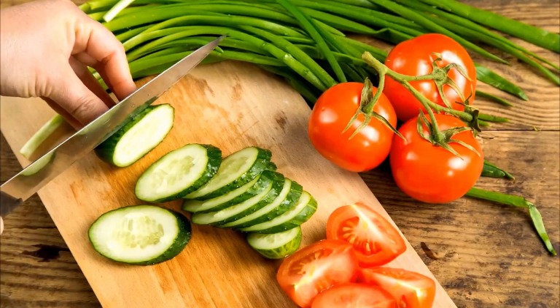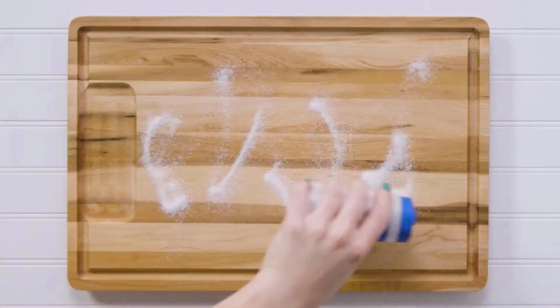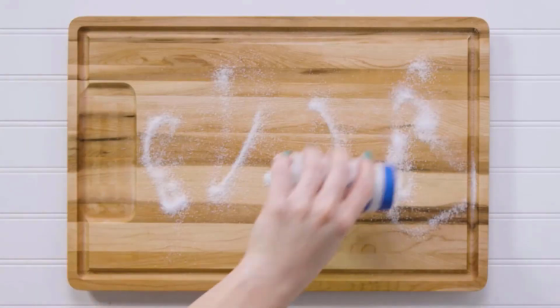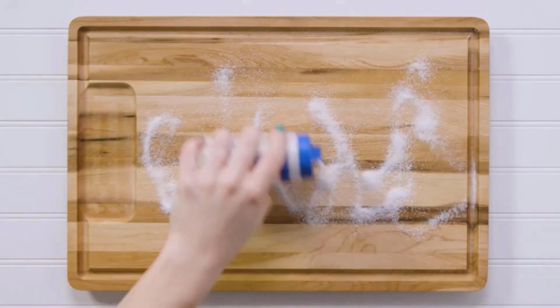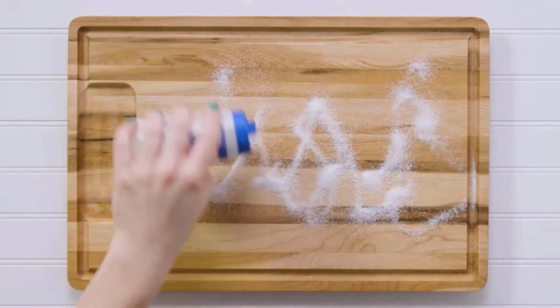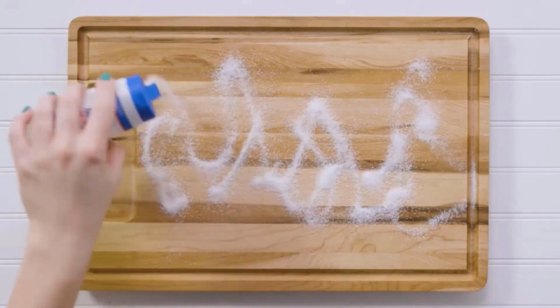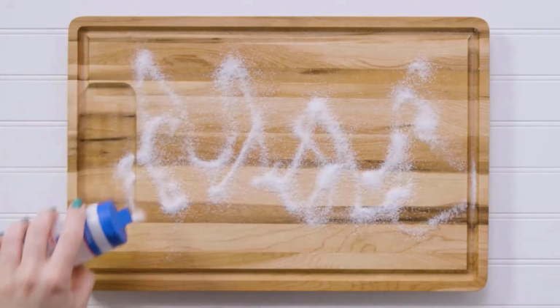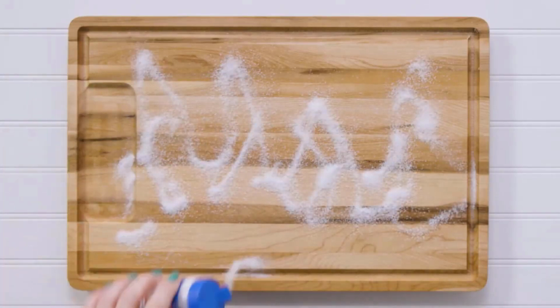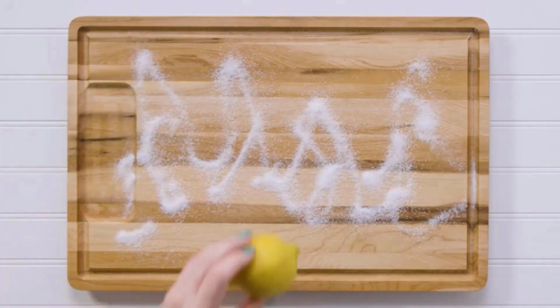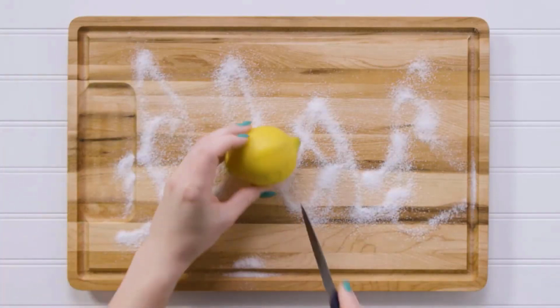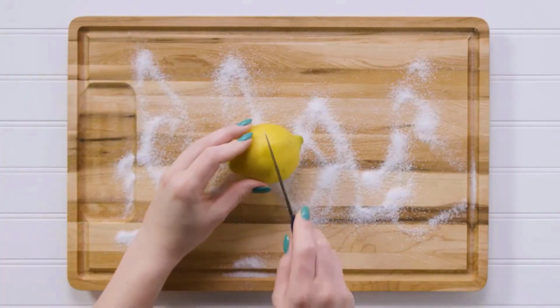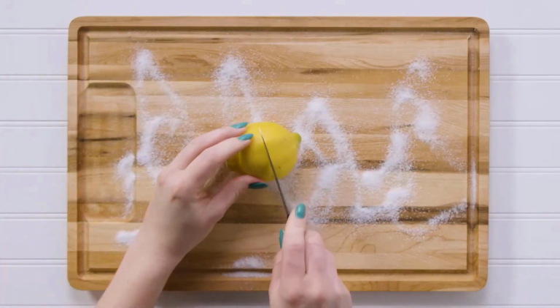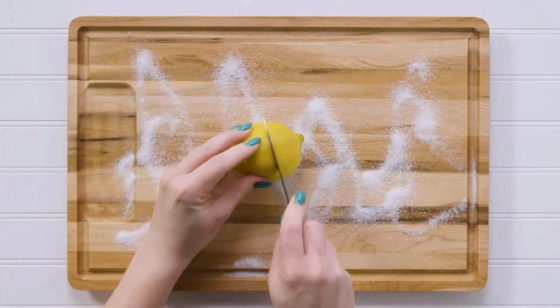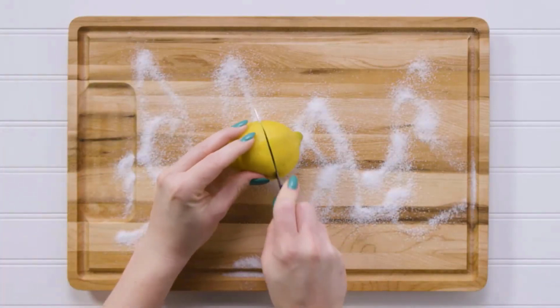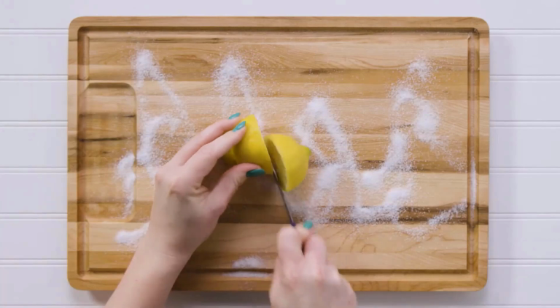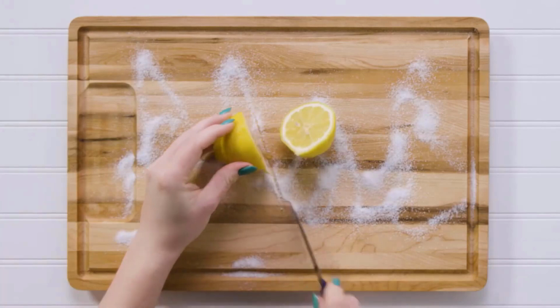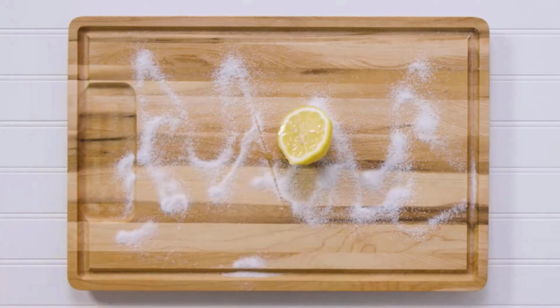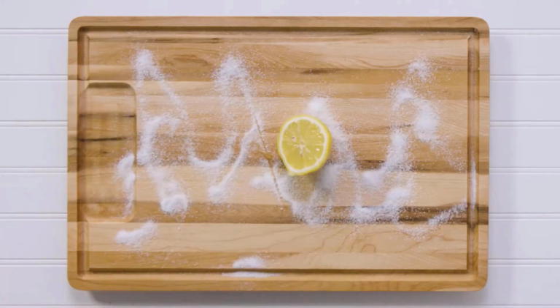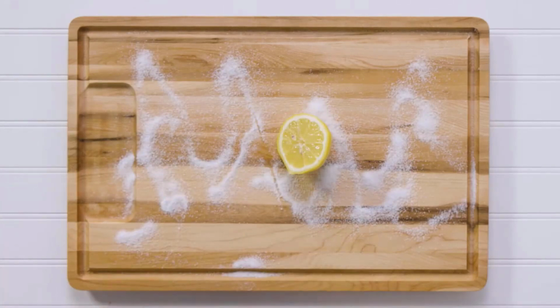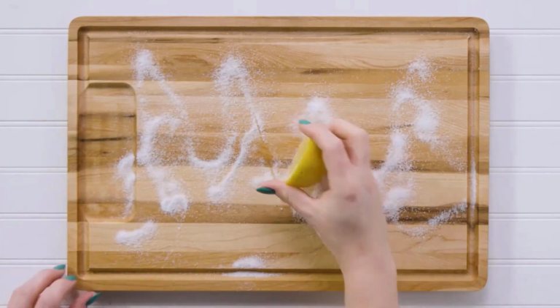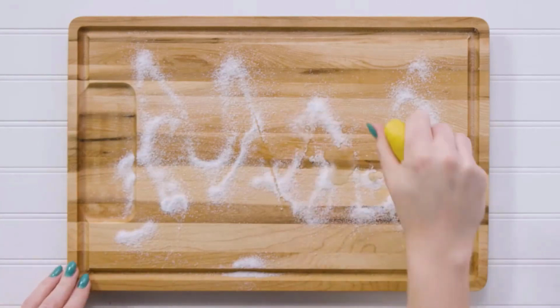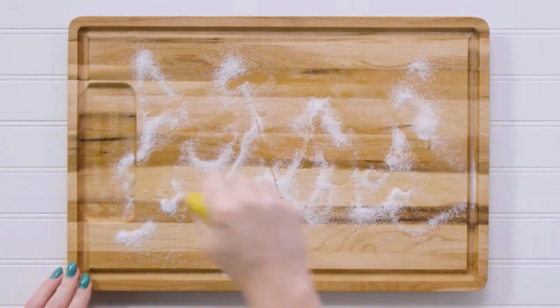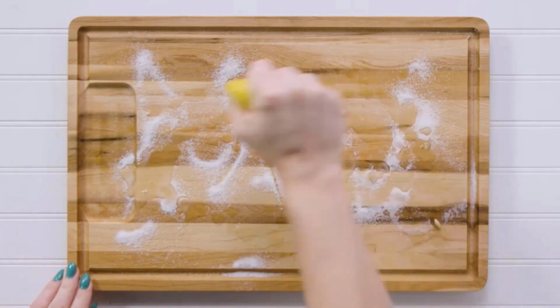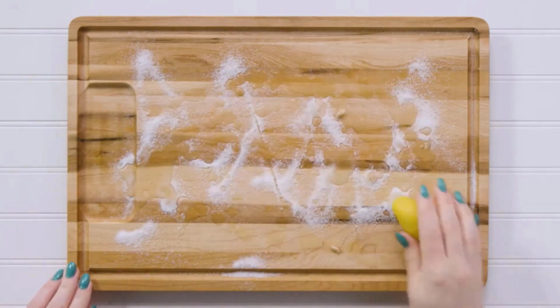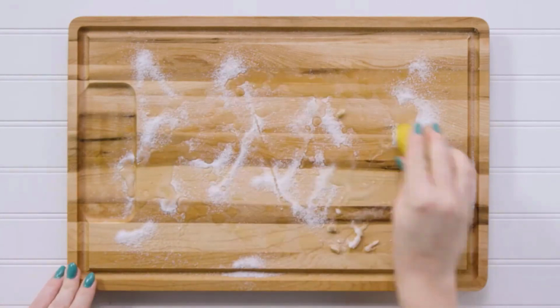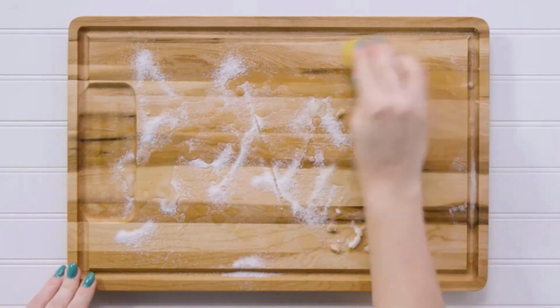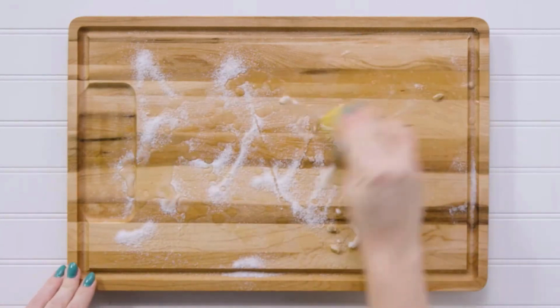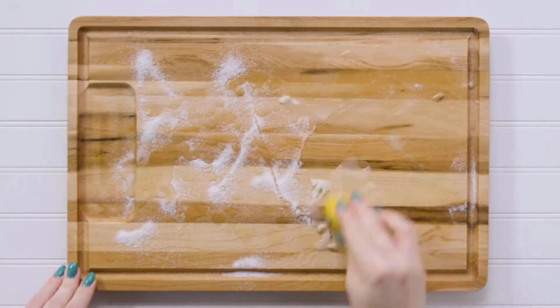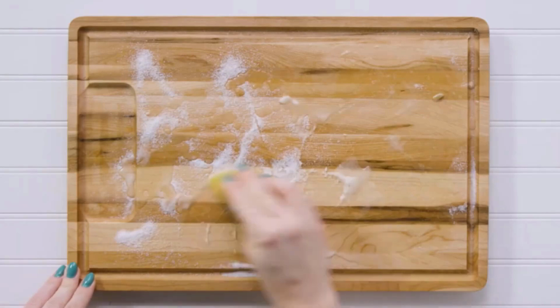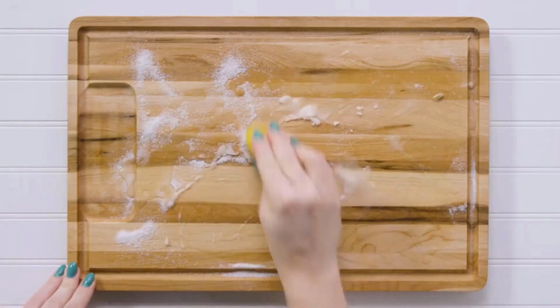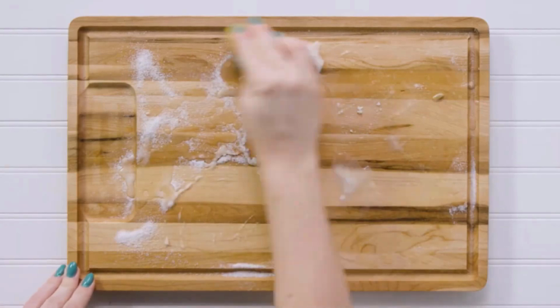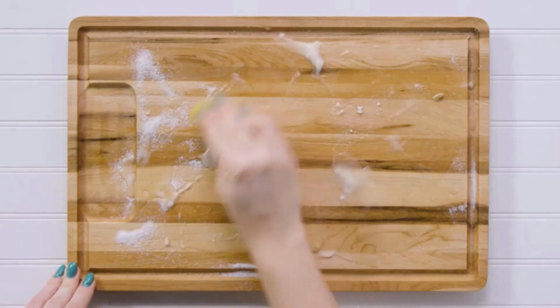First, sprinkle salt on the wooden cutting board. Then, cut a lemon in half, squeeze the lemon juice onto the cutting board surface, and scrub gently with the lemon for 5 minutes.